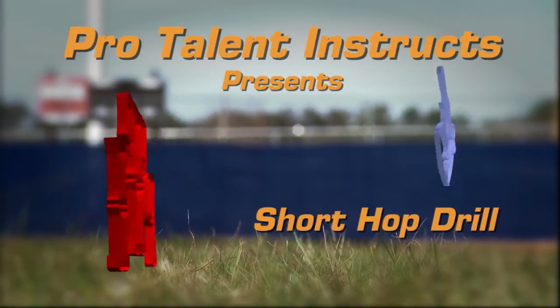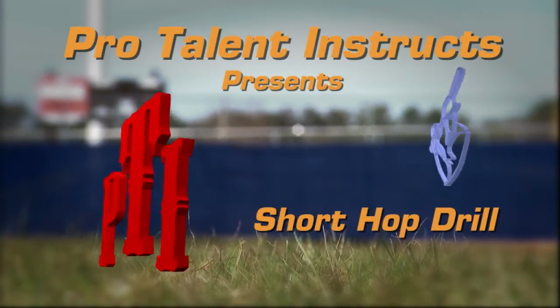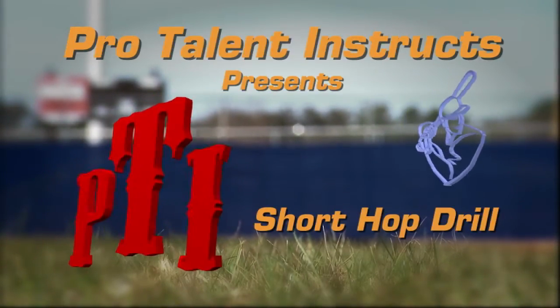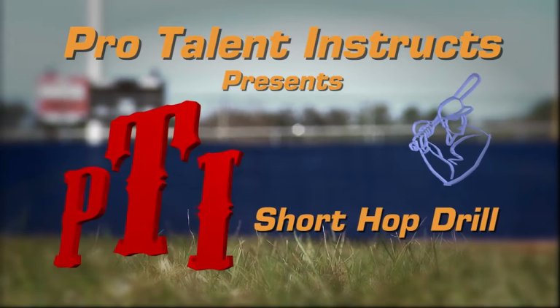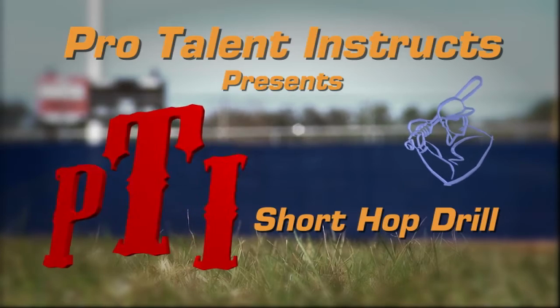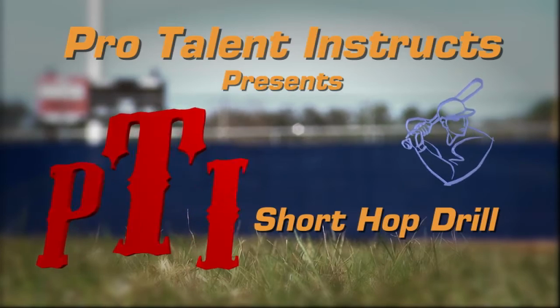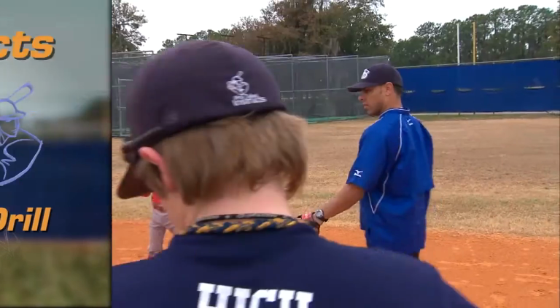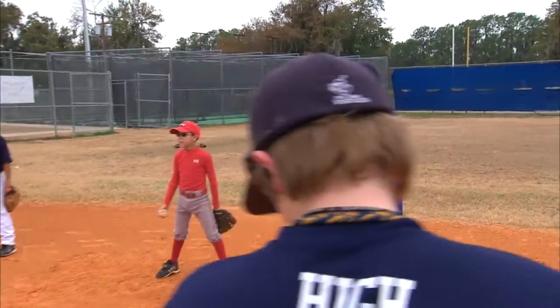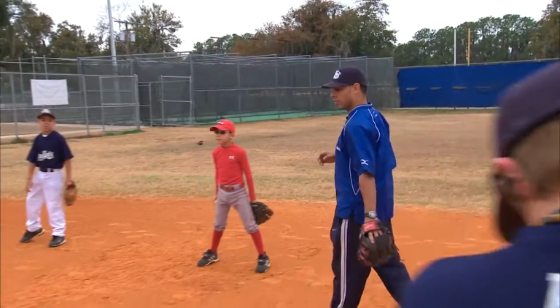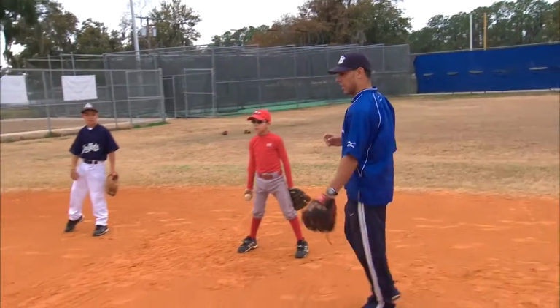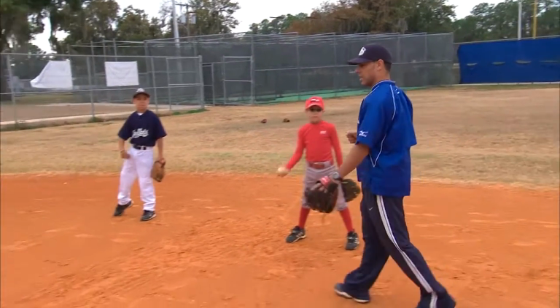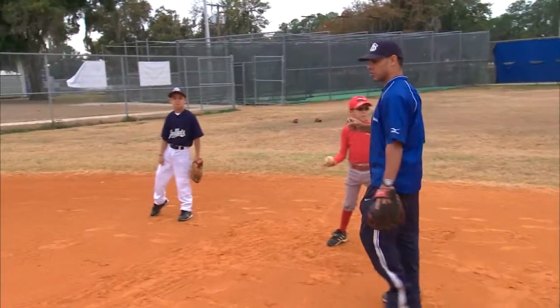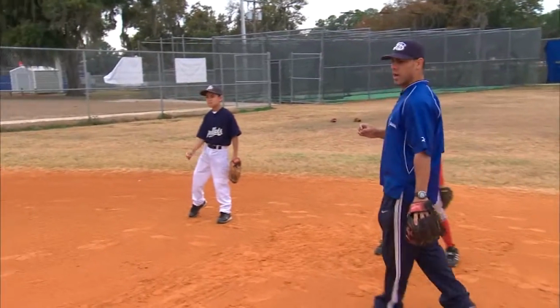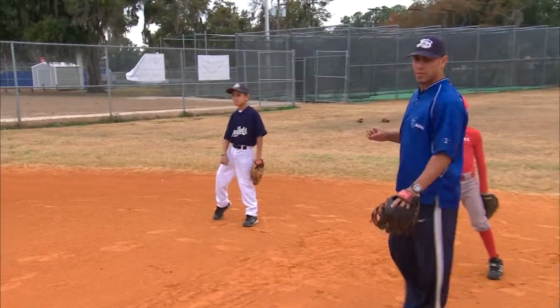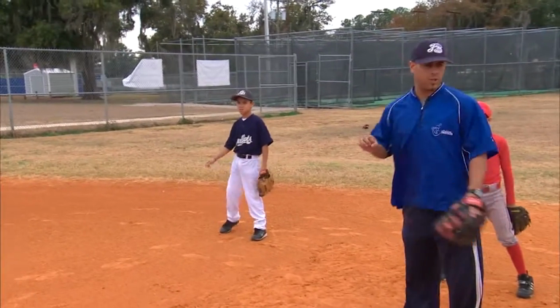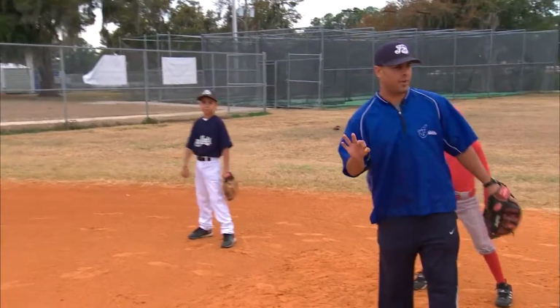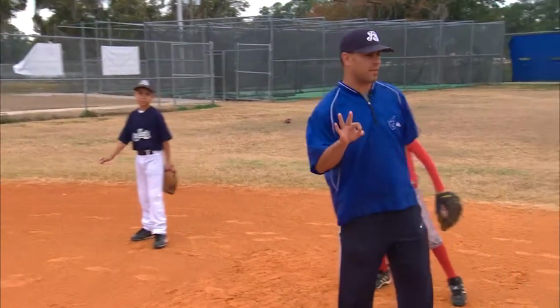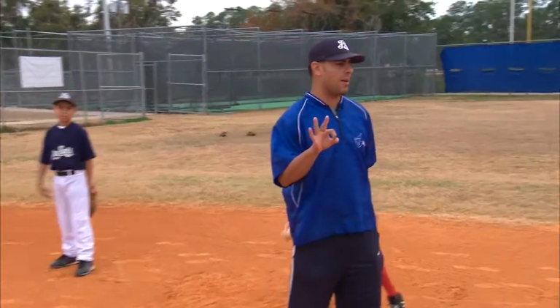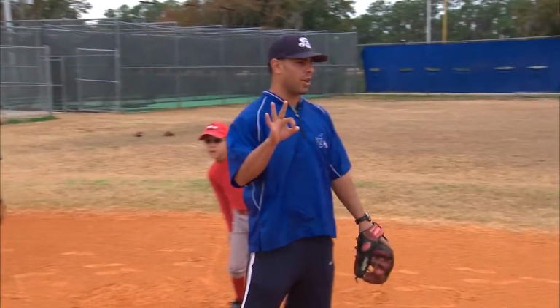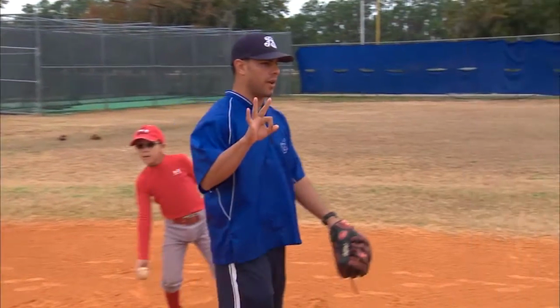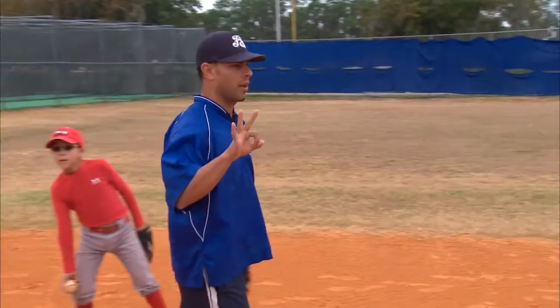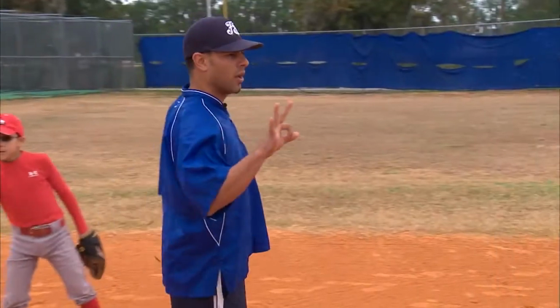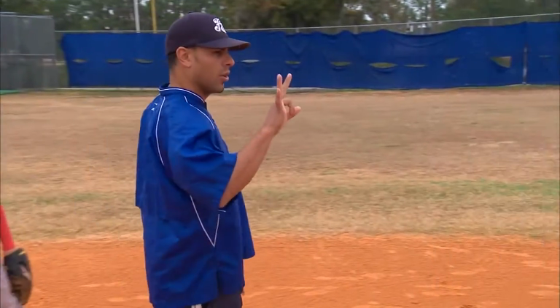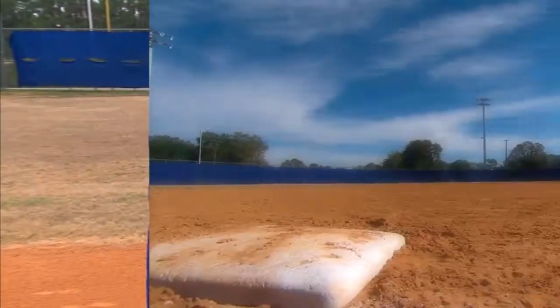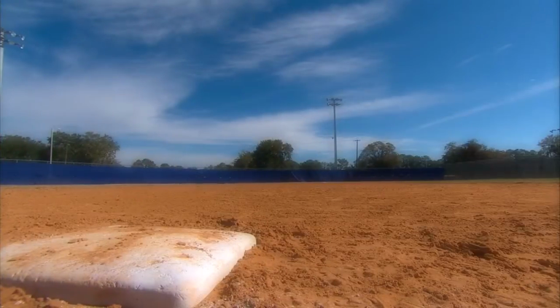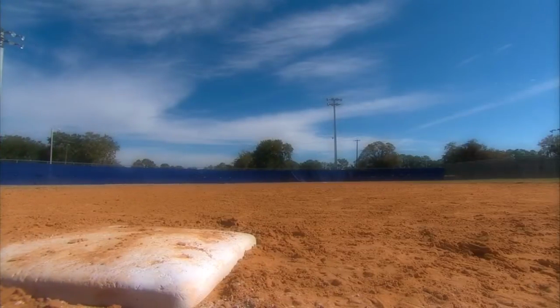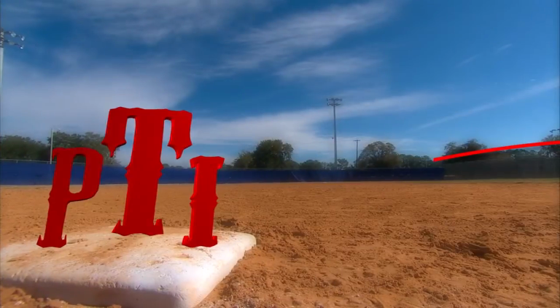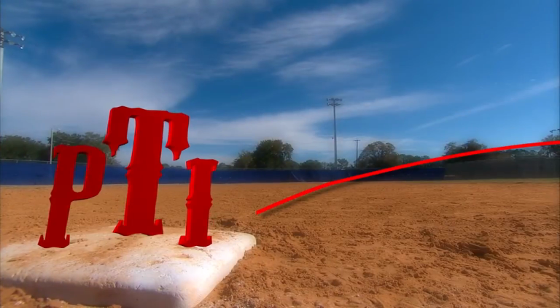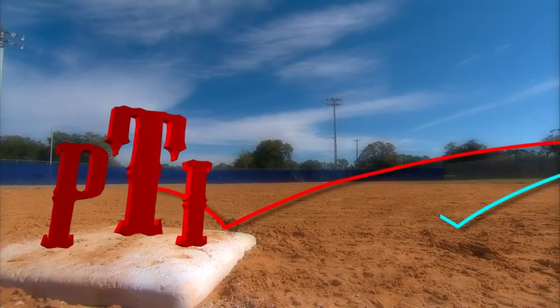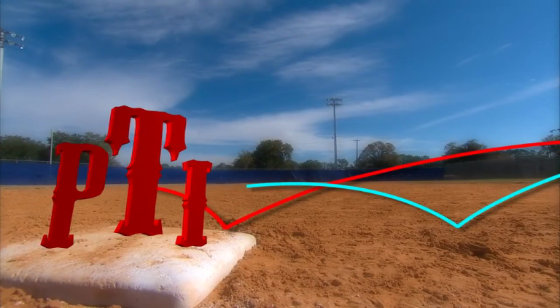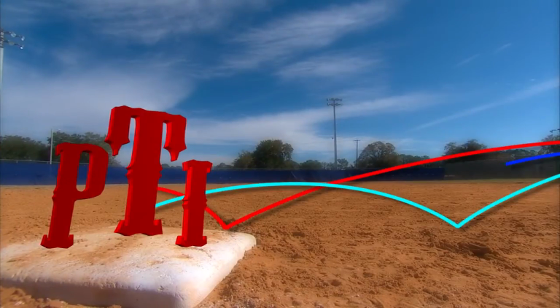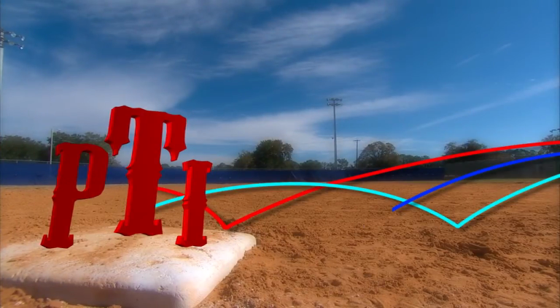We're going to do a quick drill called learning how to catch the short hop. There's three different kinds of hops — short hop, long hop, and in between.